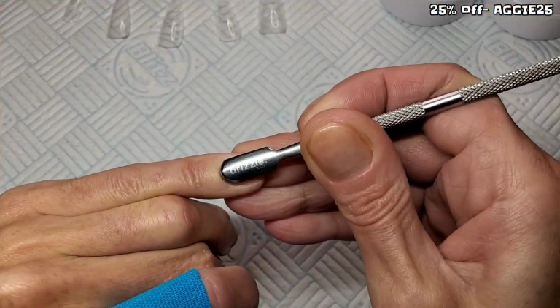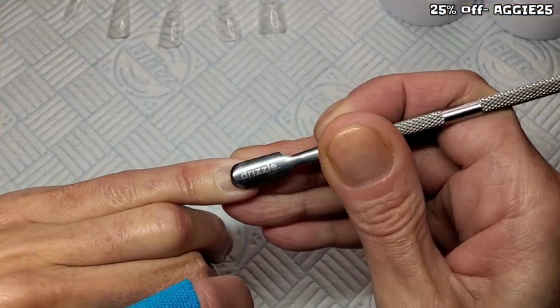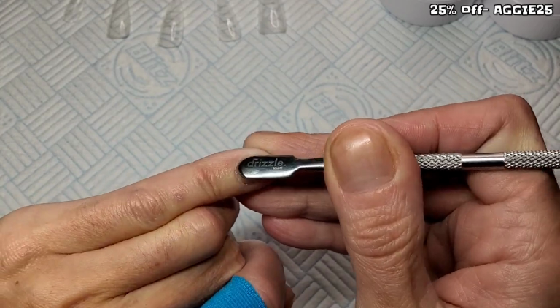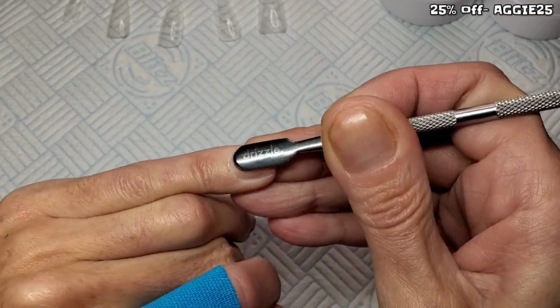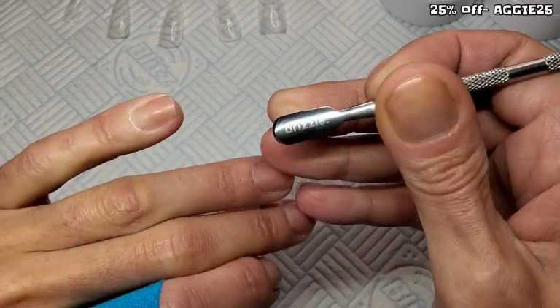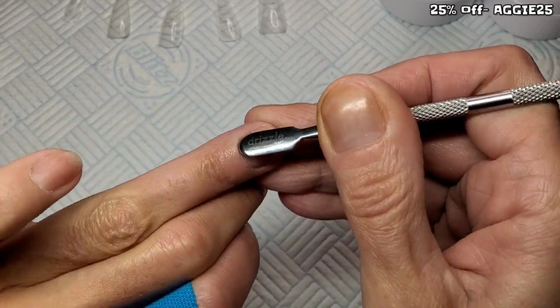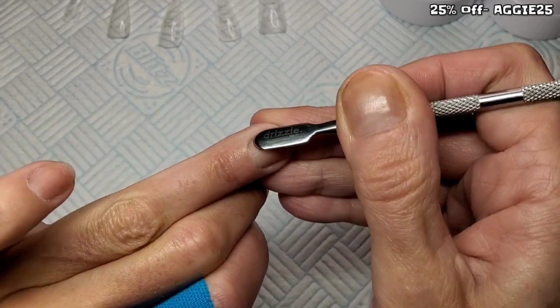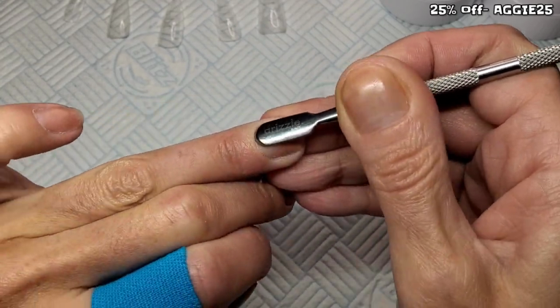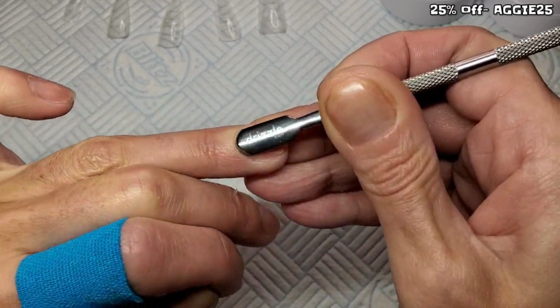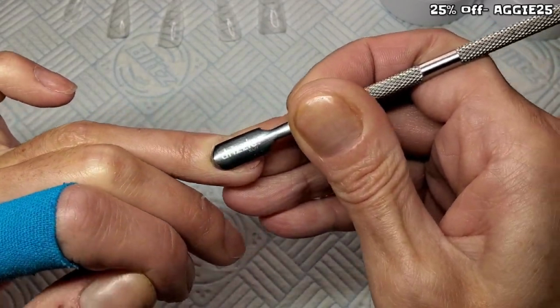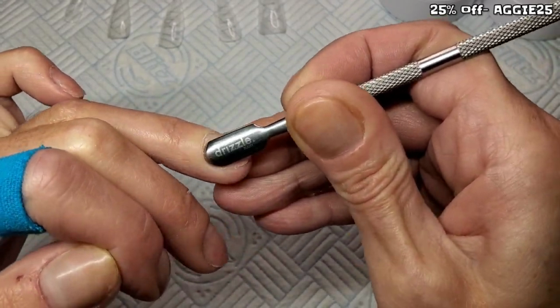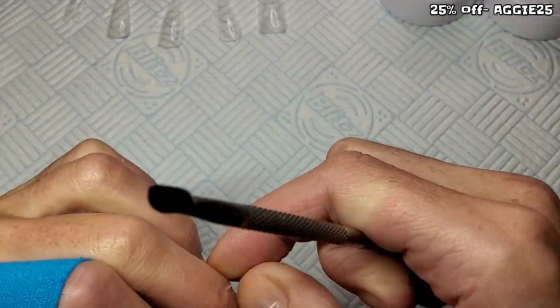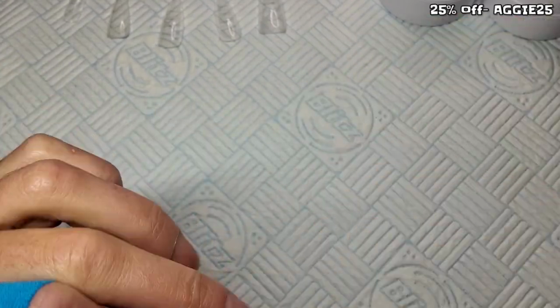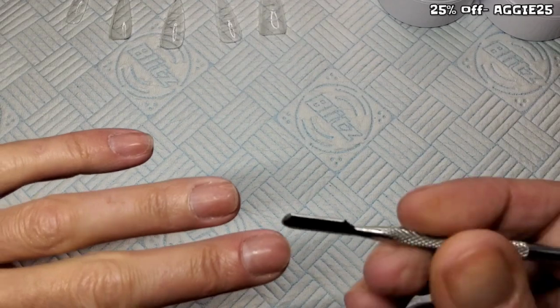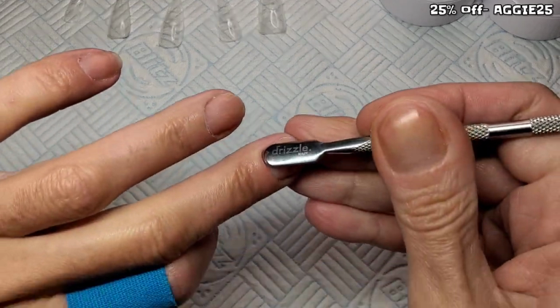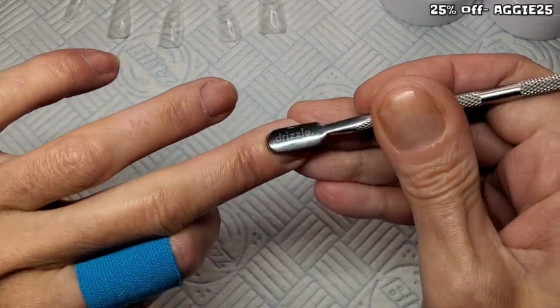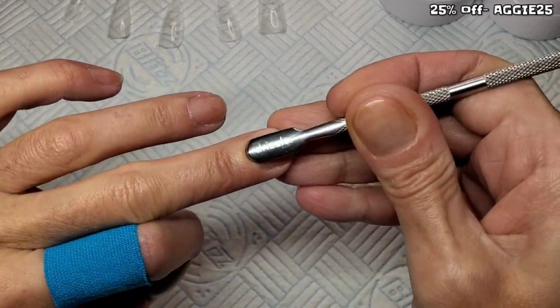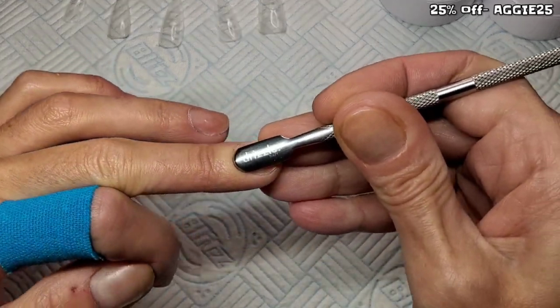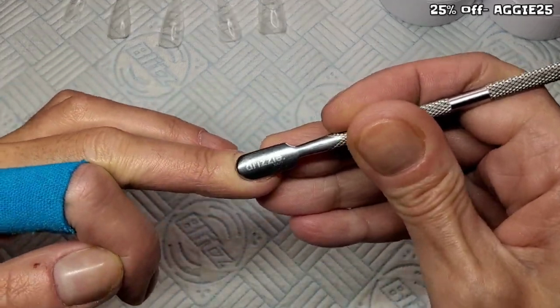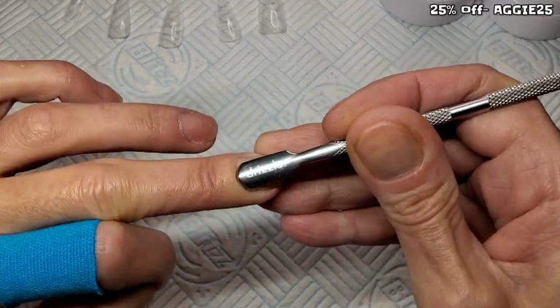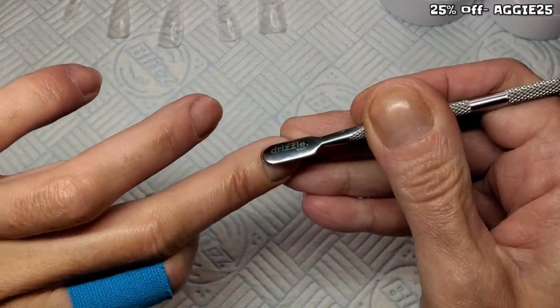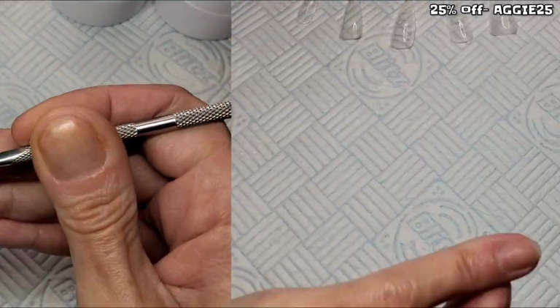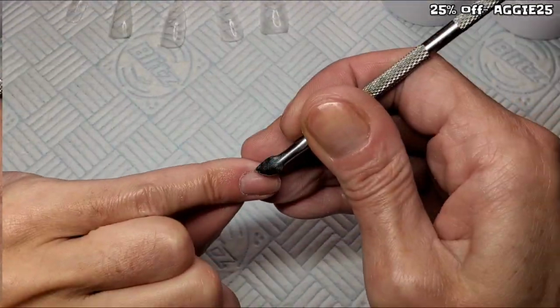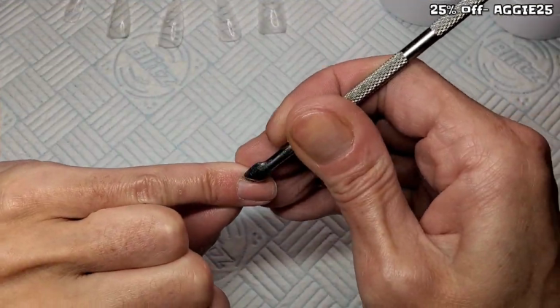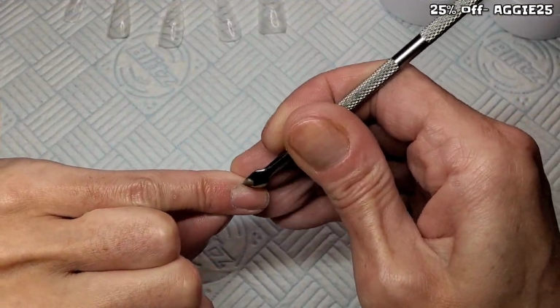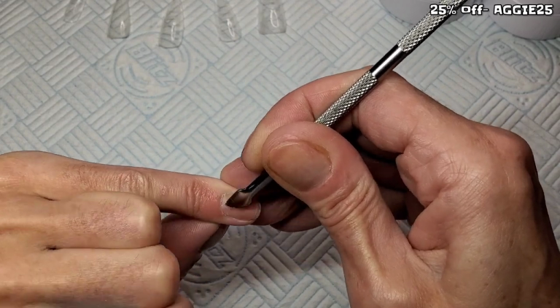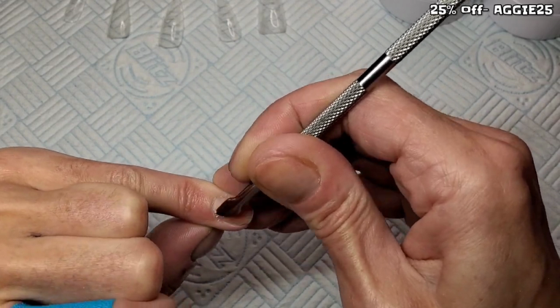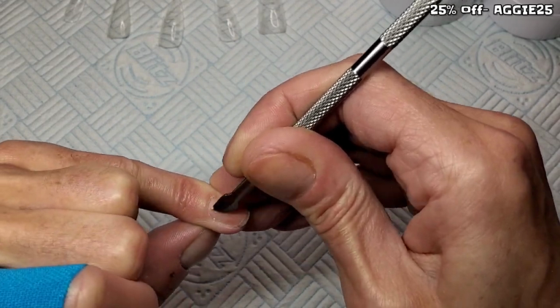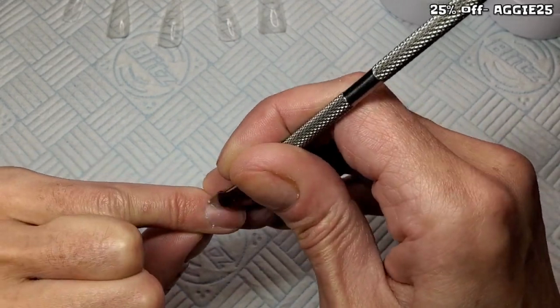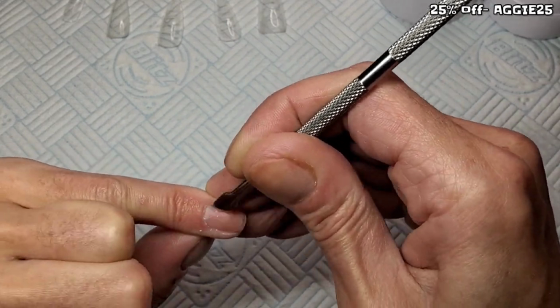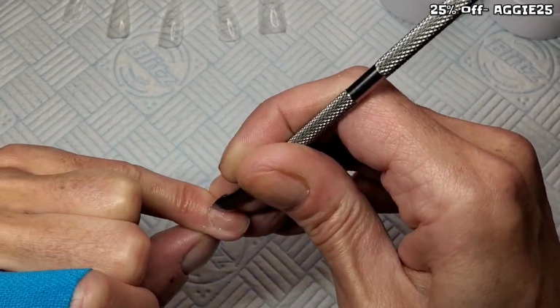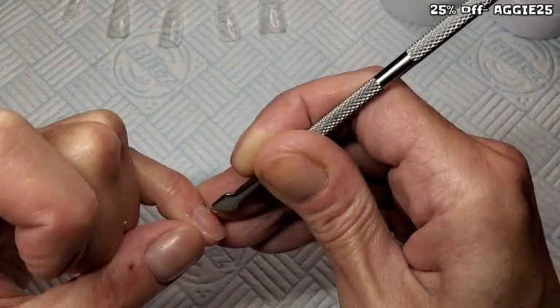A quick bit of nail prep. Don't forget as well guys, I've got a massive 25% off for Varnail. I will leave it in my description box with a link to the website. I've pushed all my cuticles back and I'm just getting rid of any dead skin.